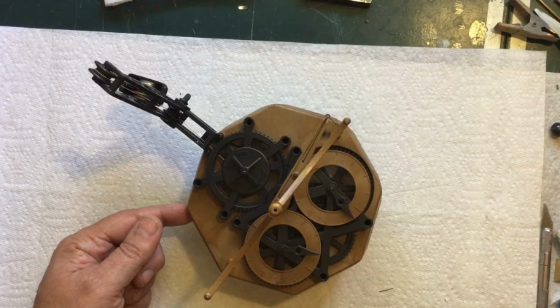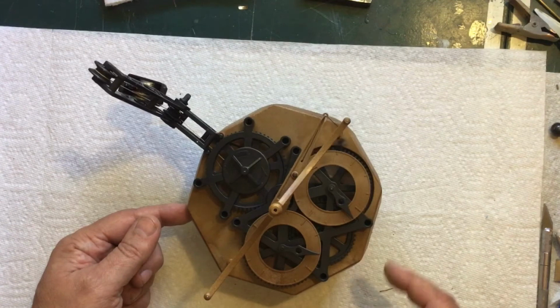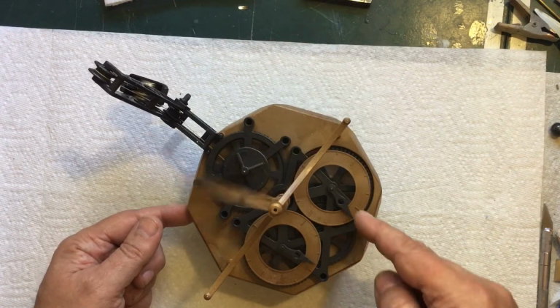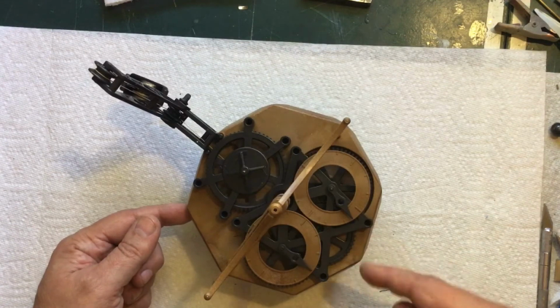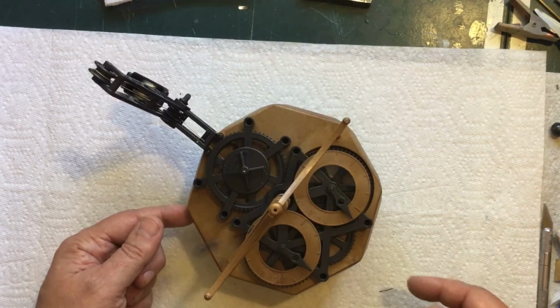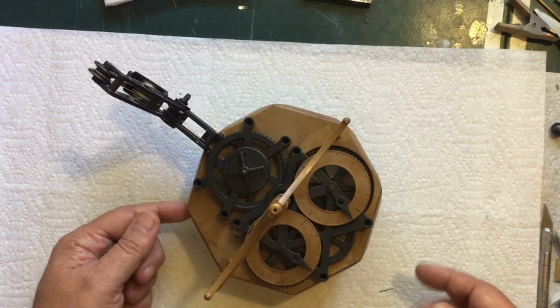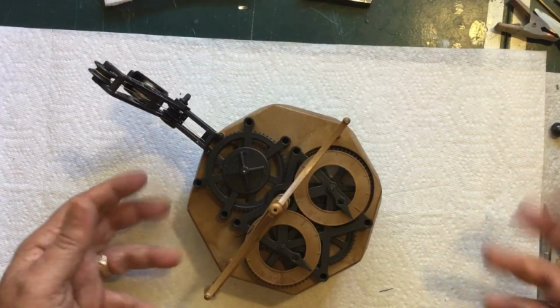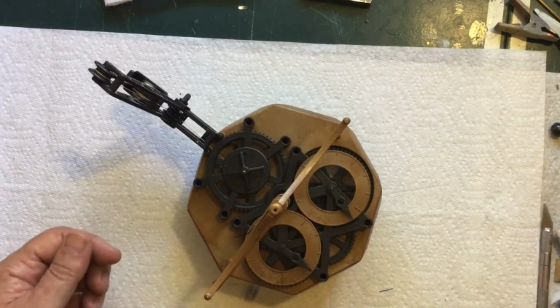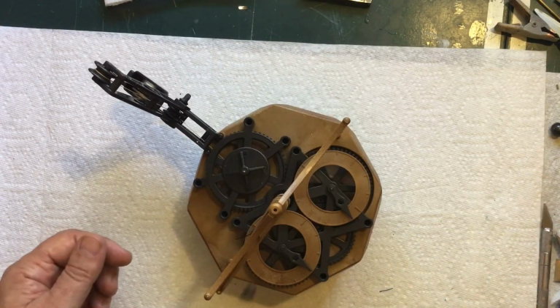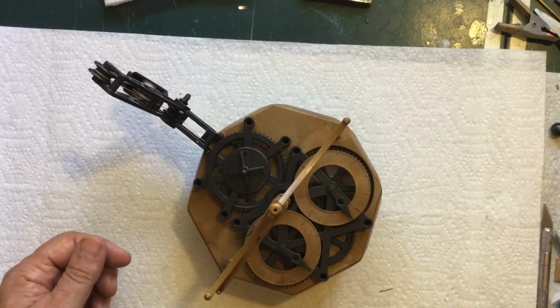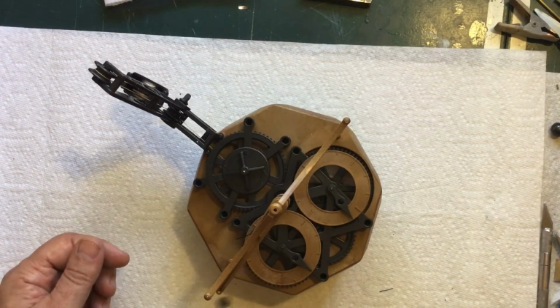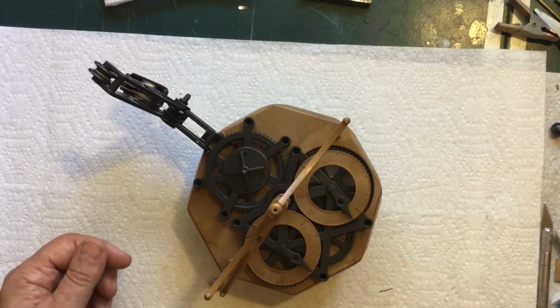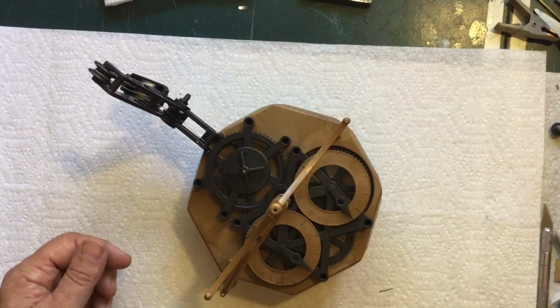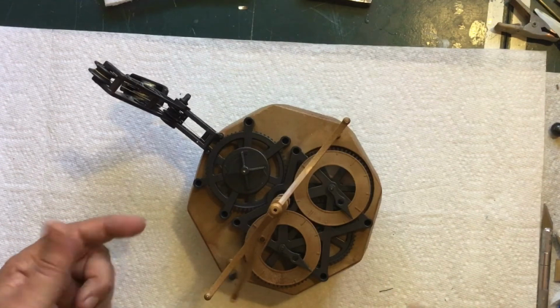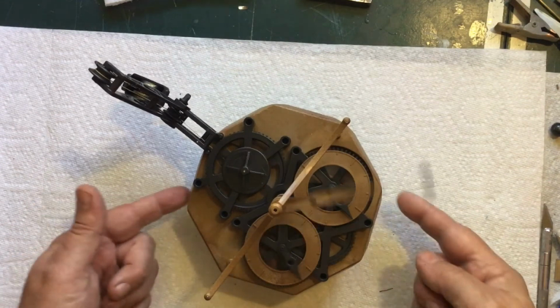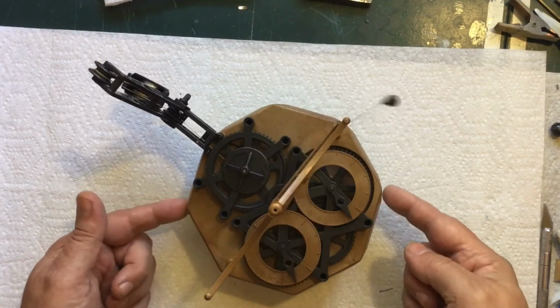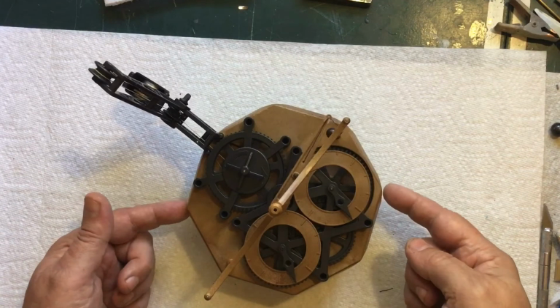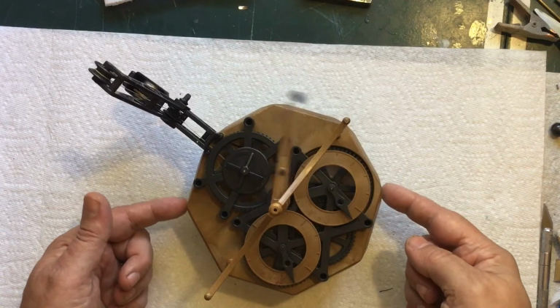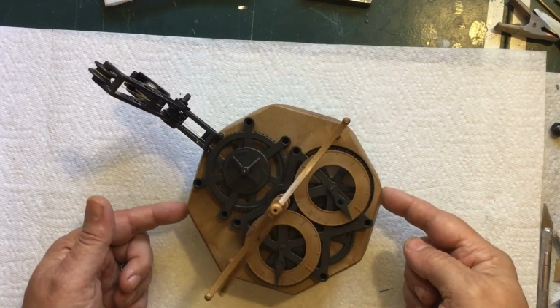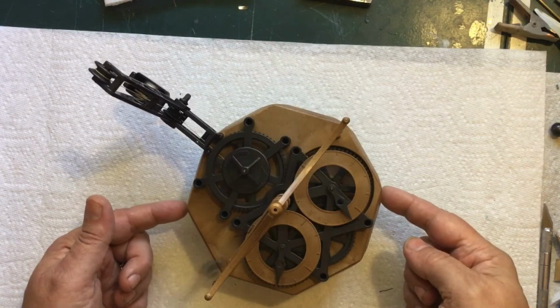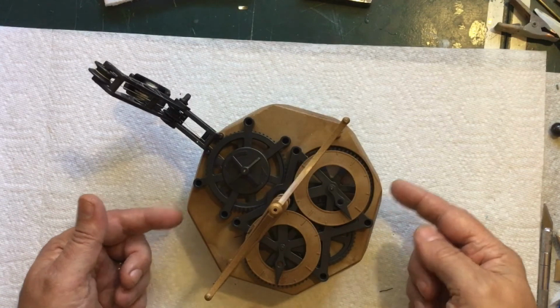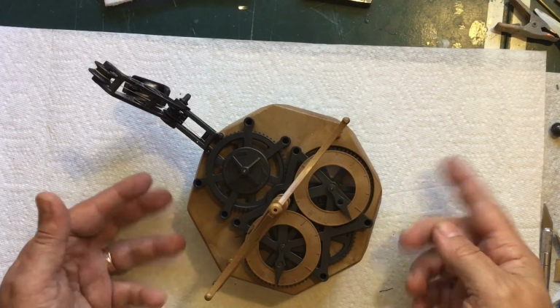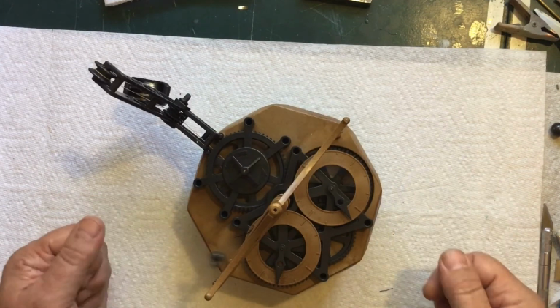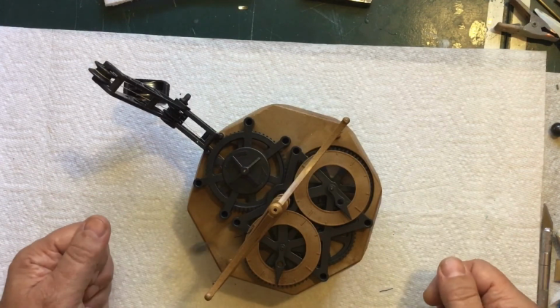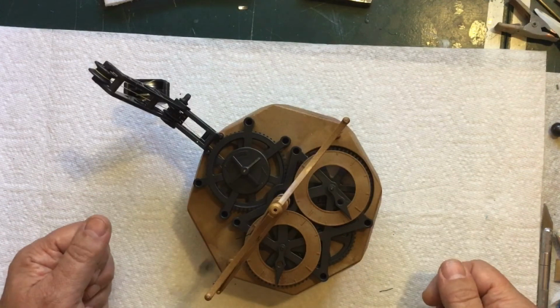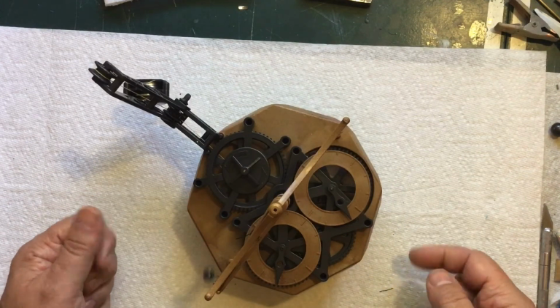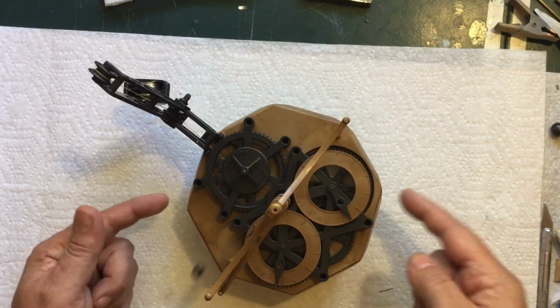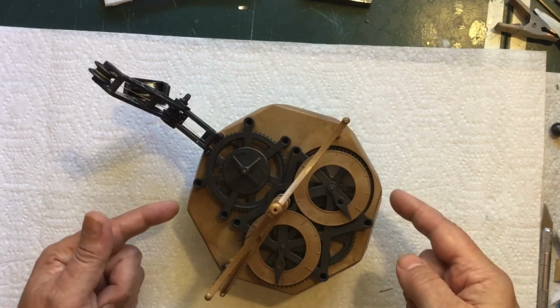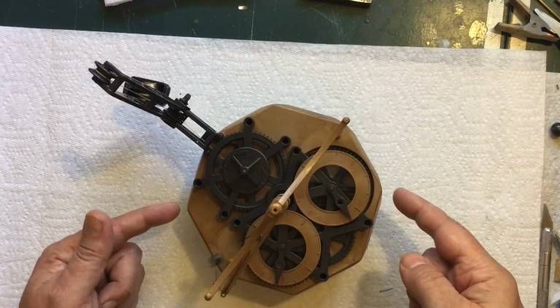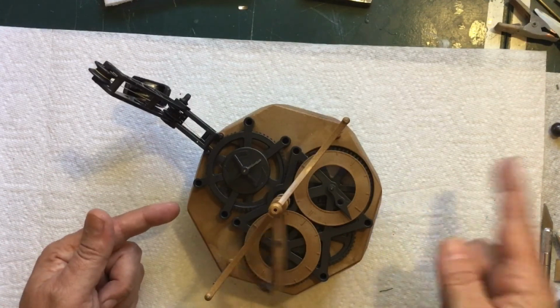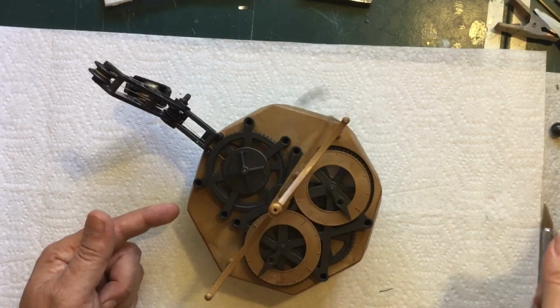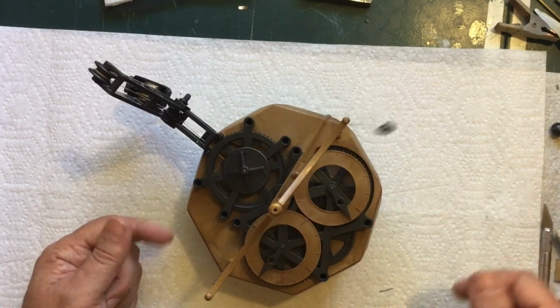Maybe some mother-of-pearl hands — I don't know, I'm just making stuff up at this point. But I think this would be really nice remade out of wood and metal, and it would be easier than the other one.